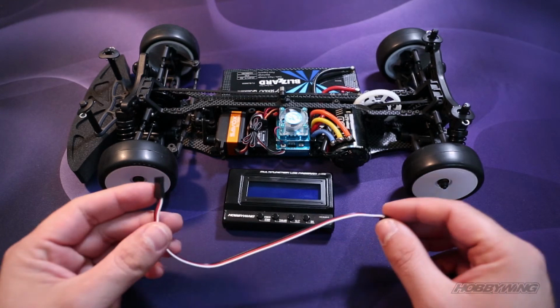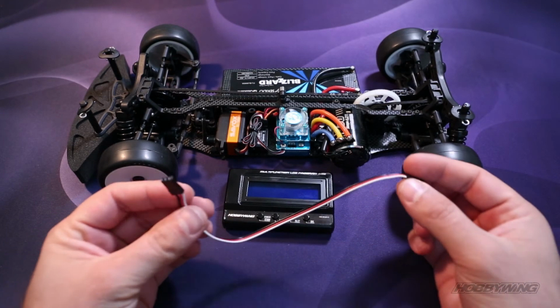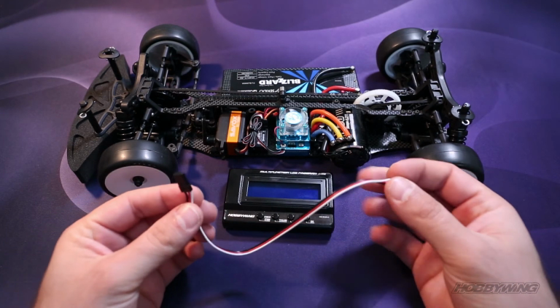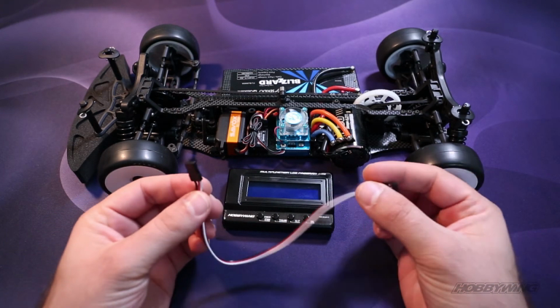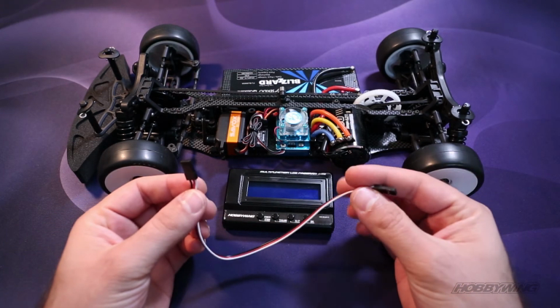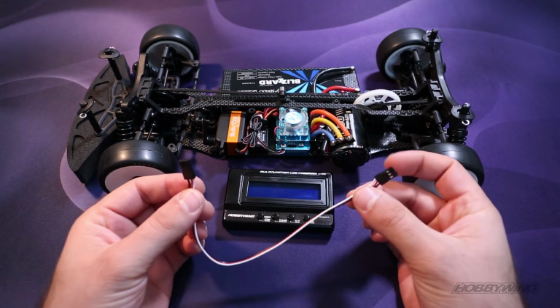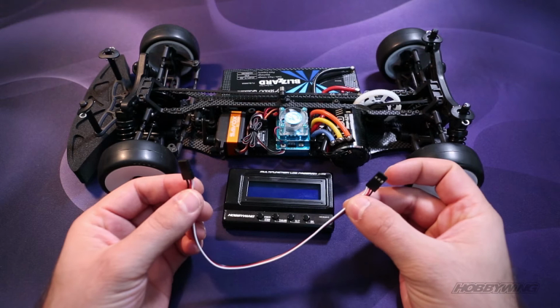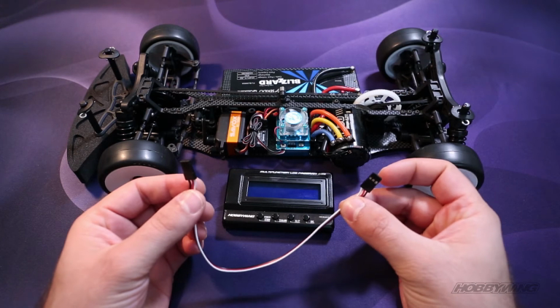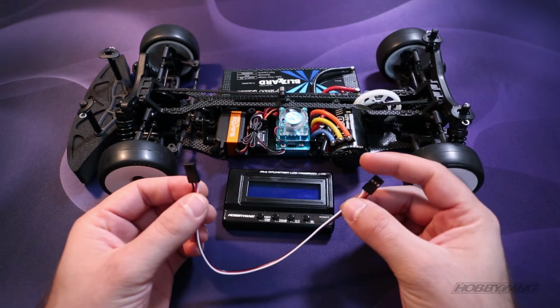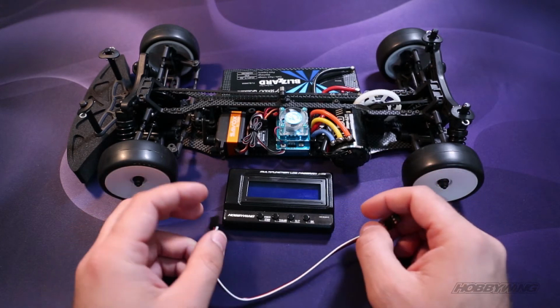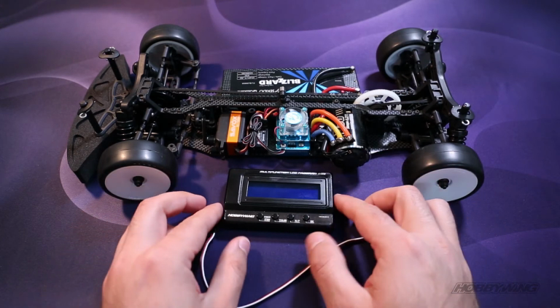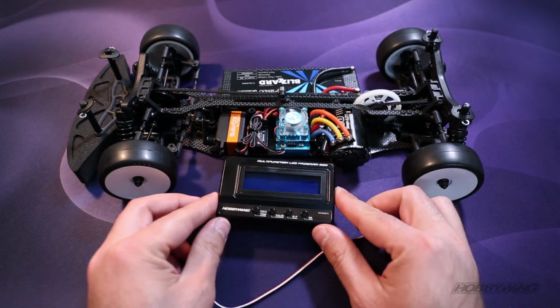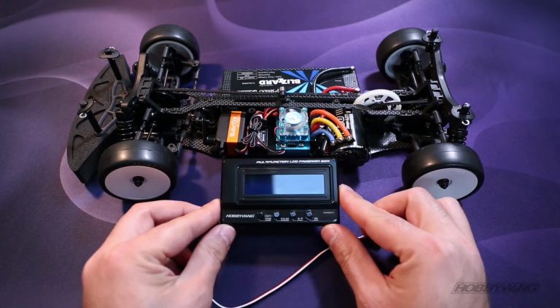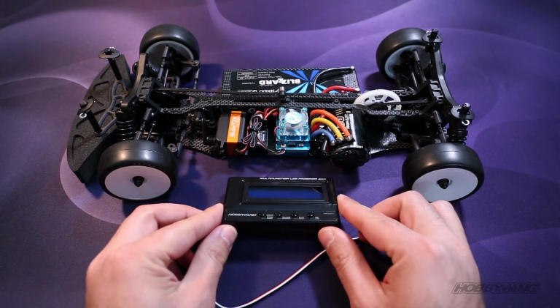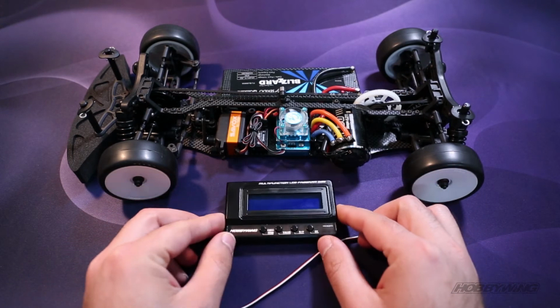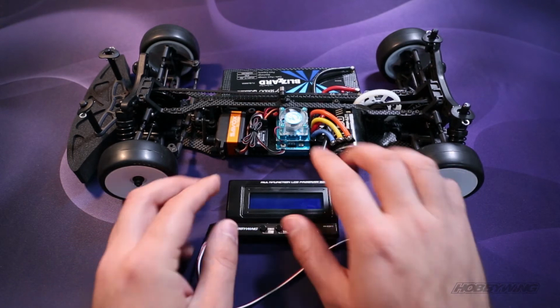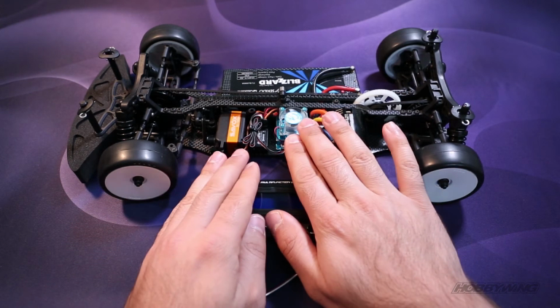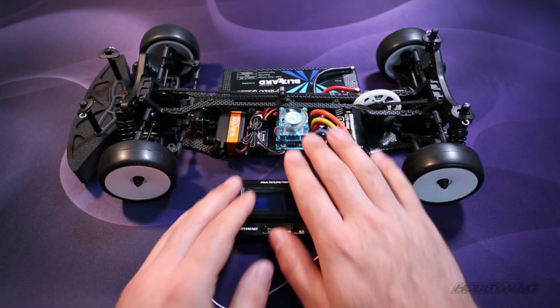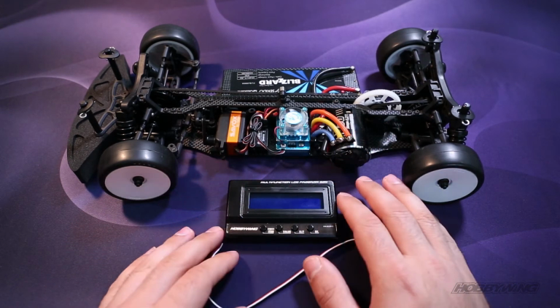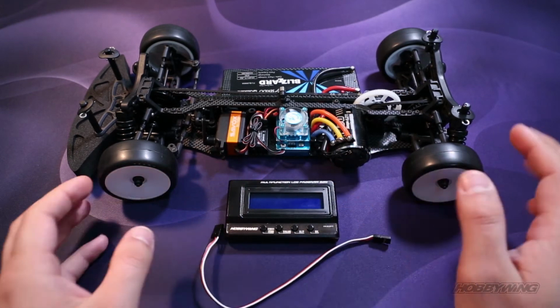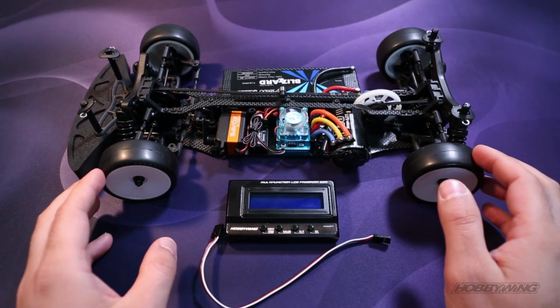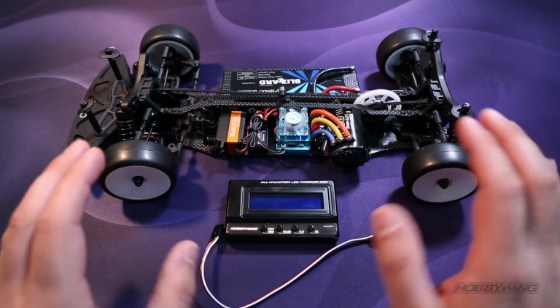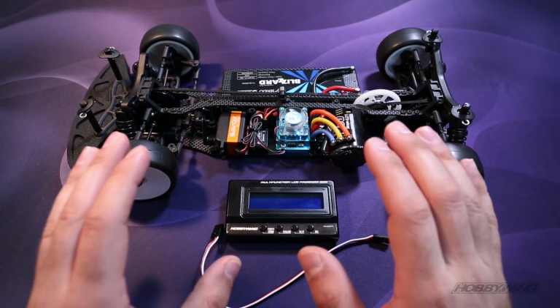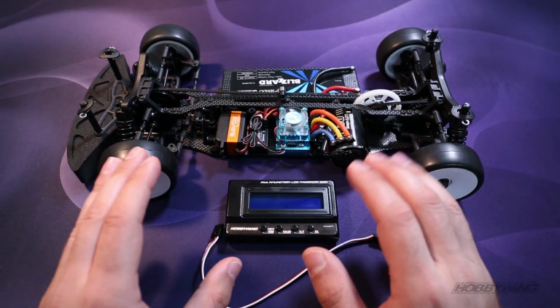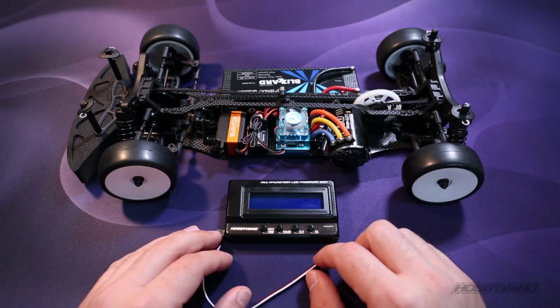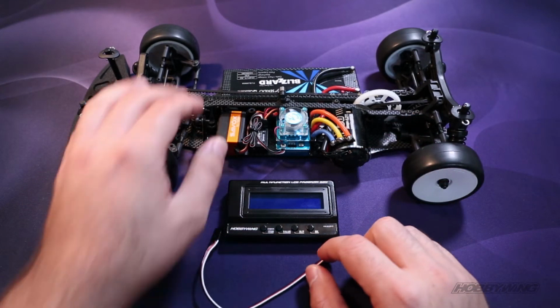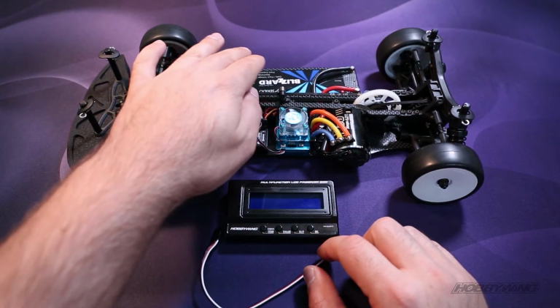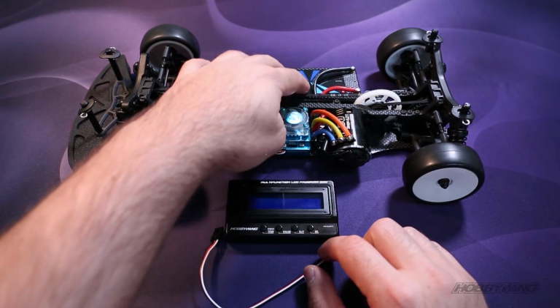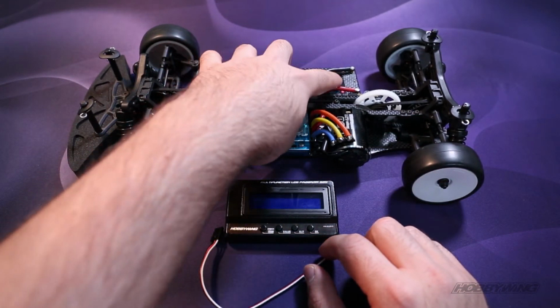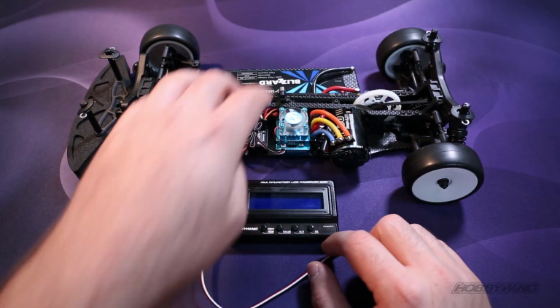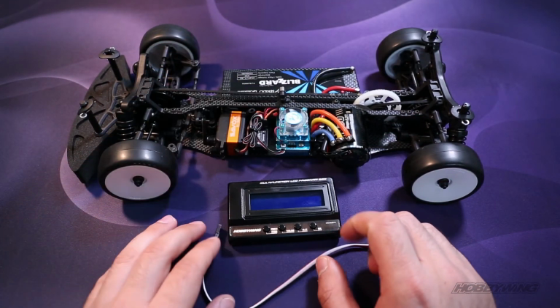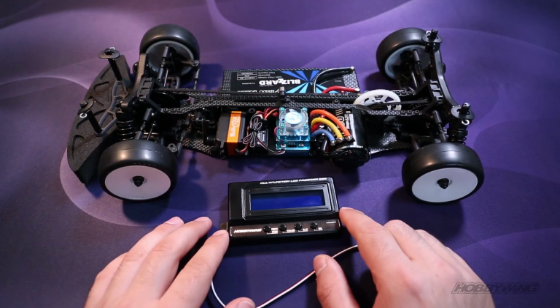What you're going to need is the jumper cable that comes with the LCD program box, the box itself, and have your ESC connected into your vehicle ready to go, also connected to the two-cell lipo pack.